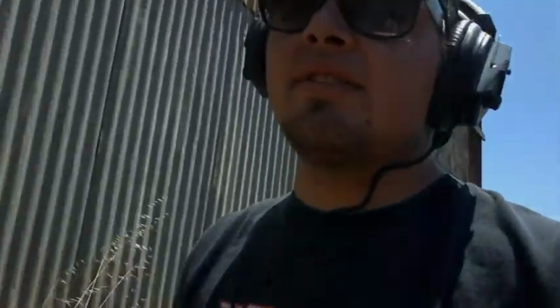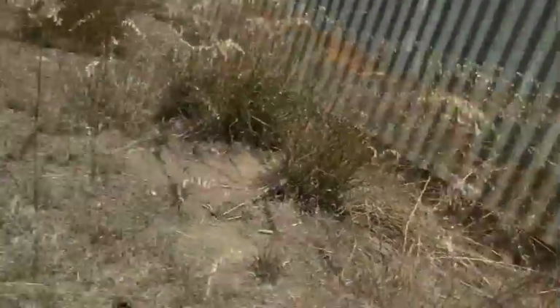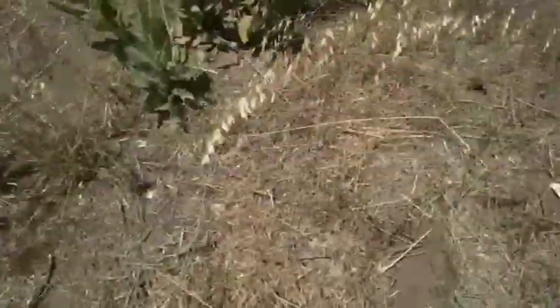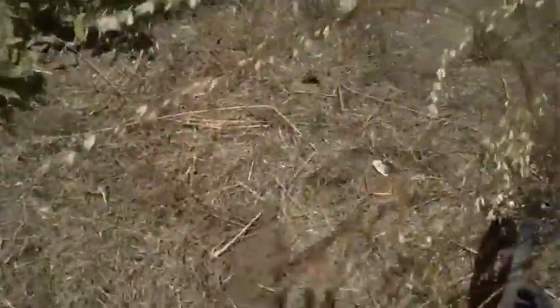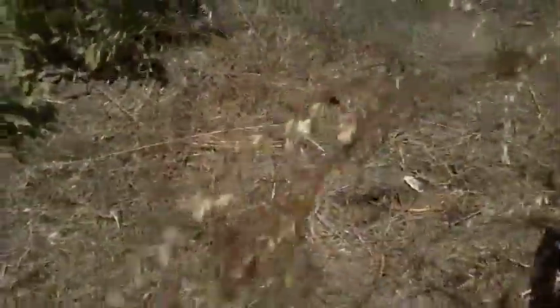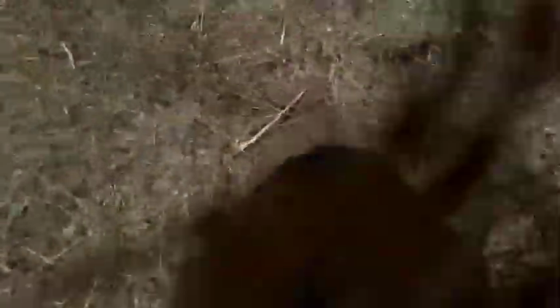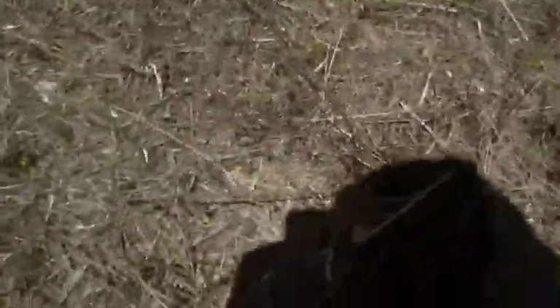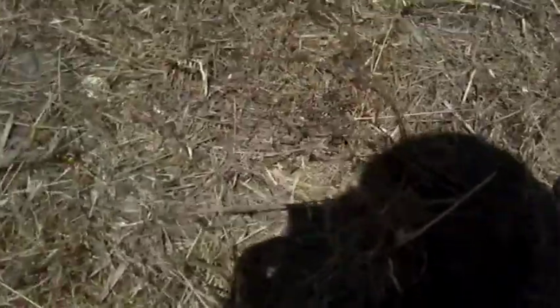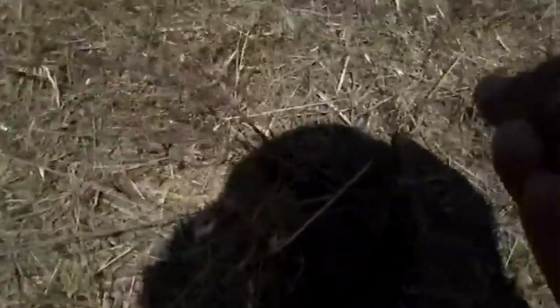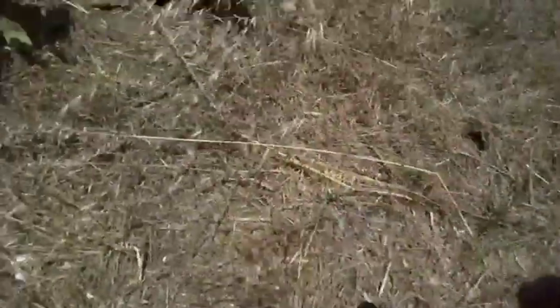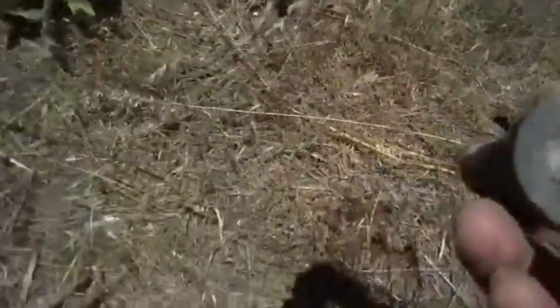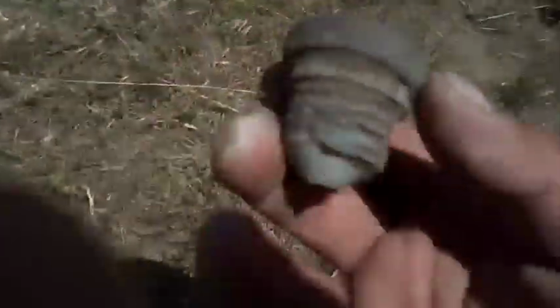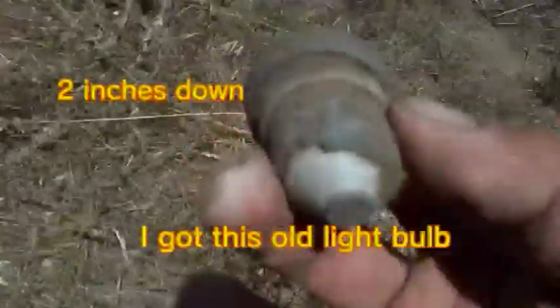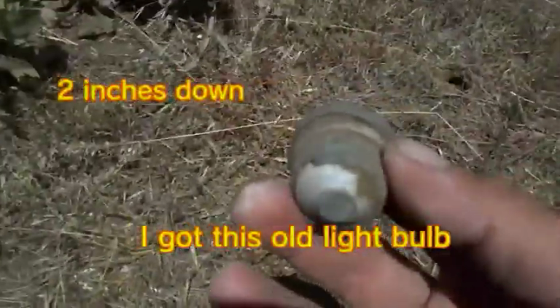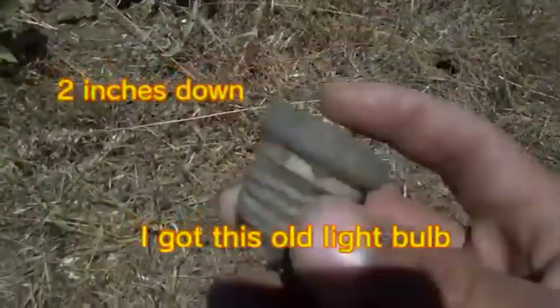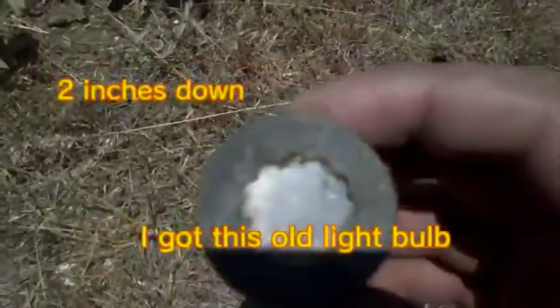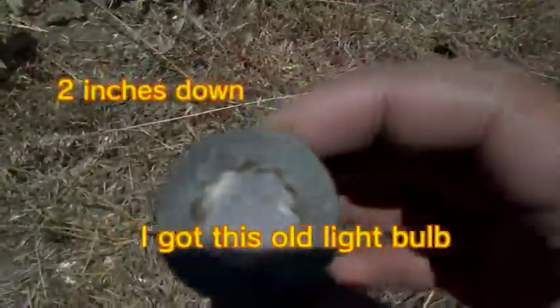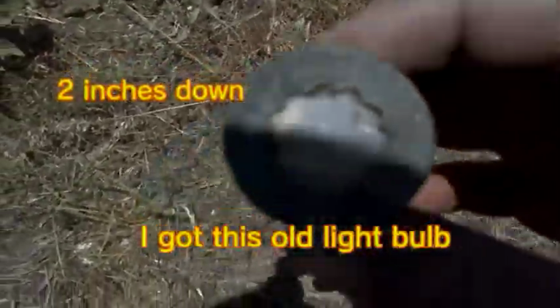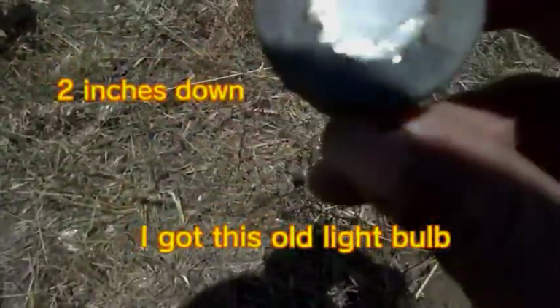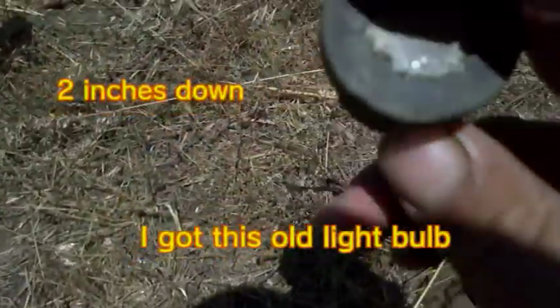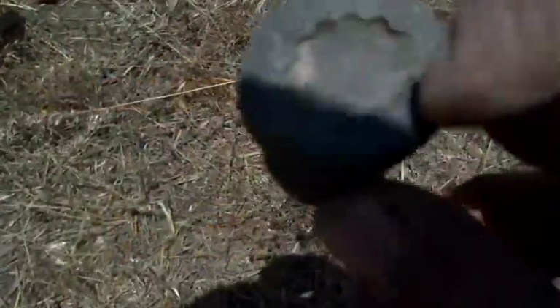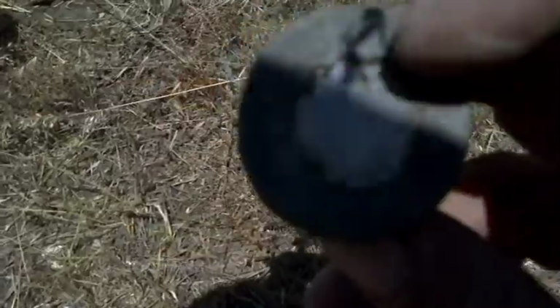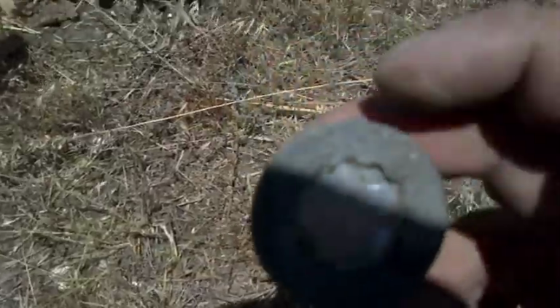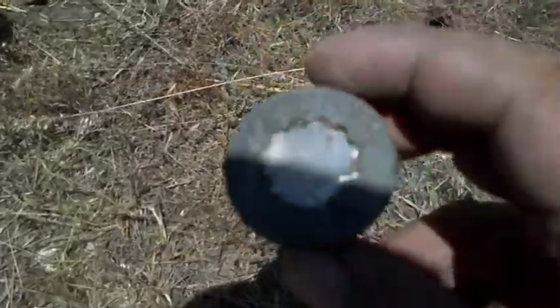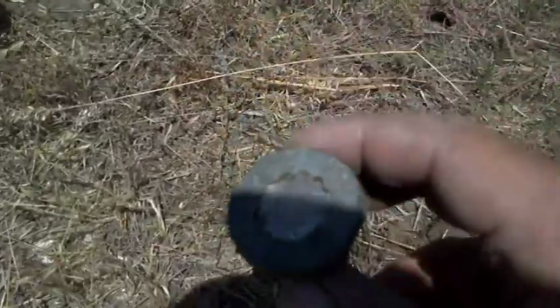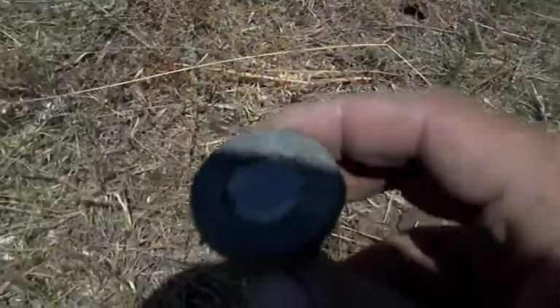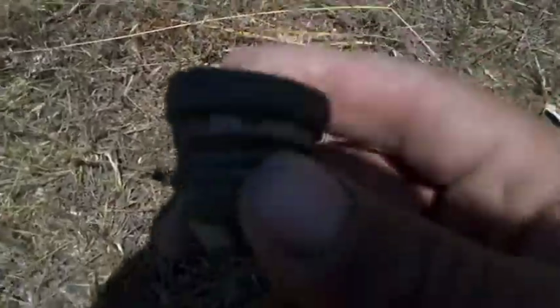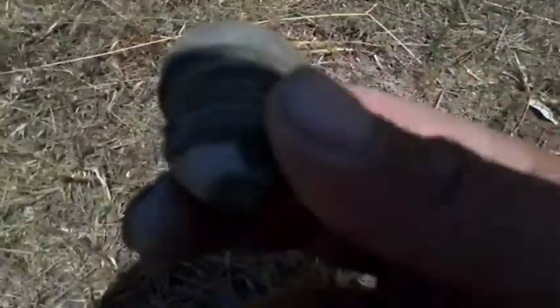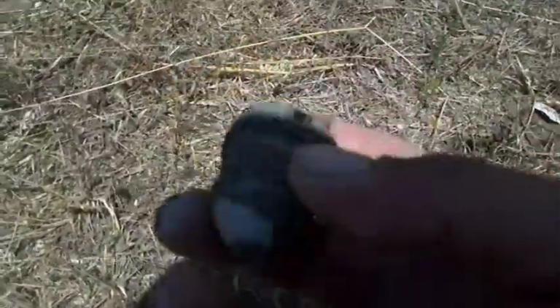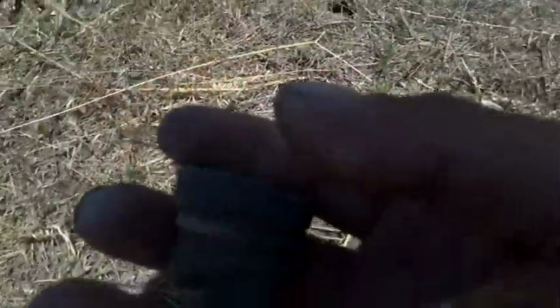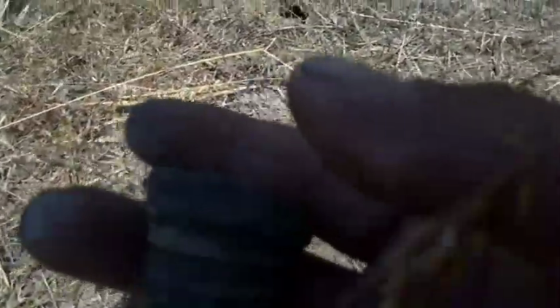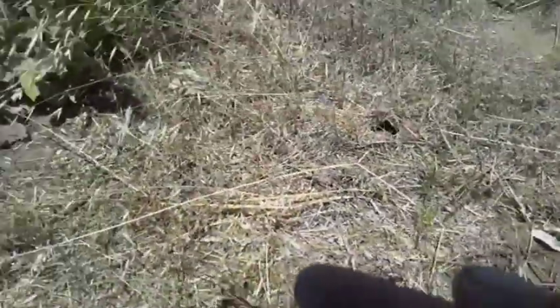Anyways, I'm out here metal detecting and about two inches down I got this weird light bulb. It's got some writing all around it. So I'll clean it up when I get home and show you guys. See if I get anything else.